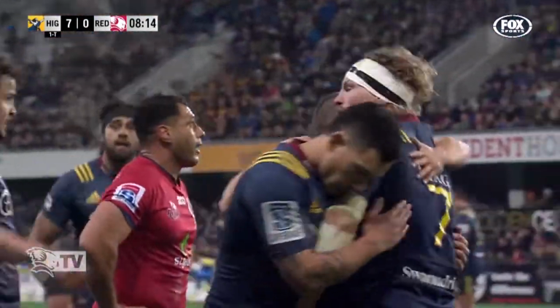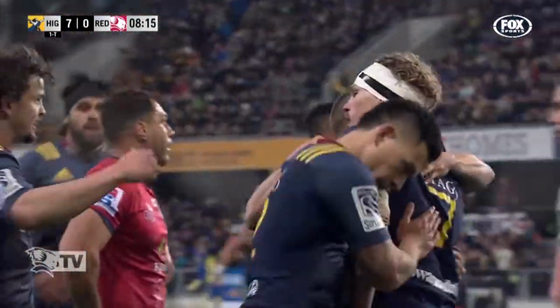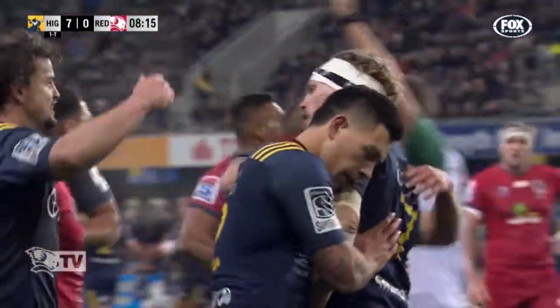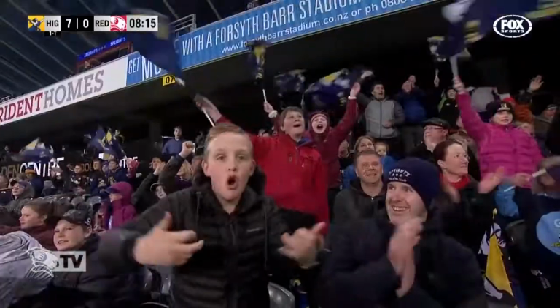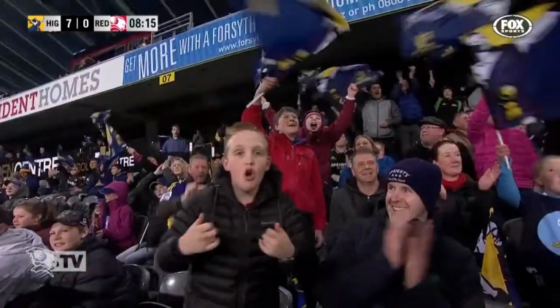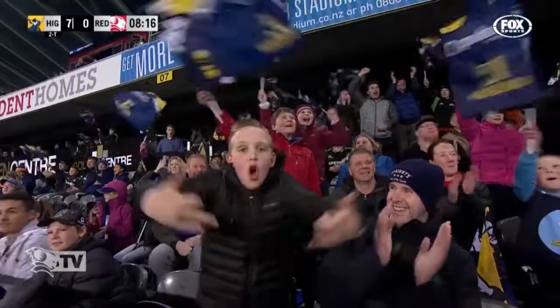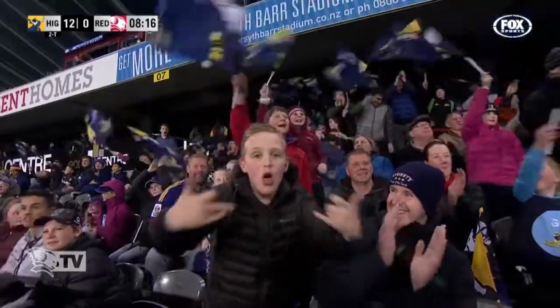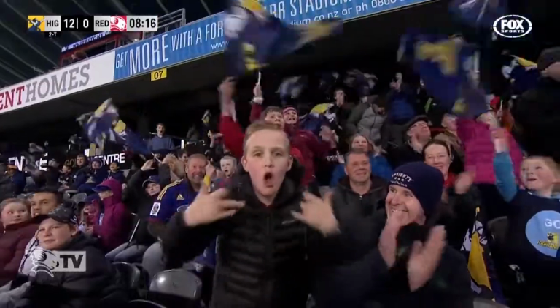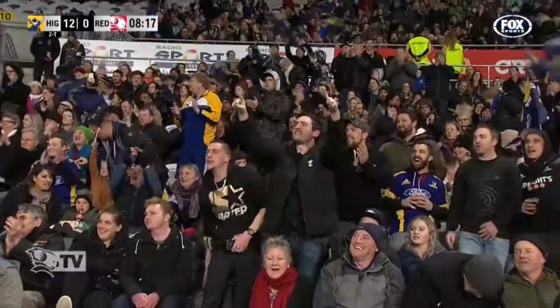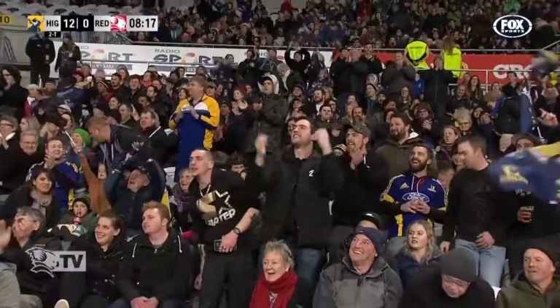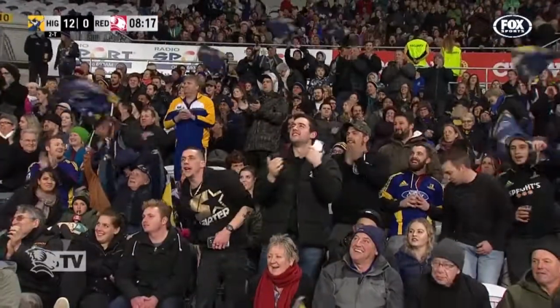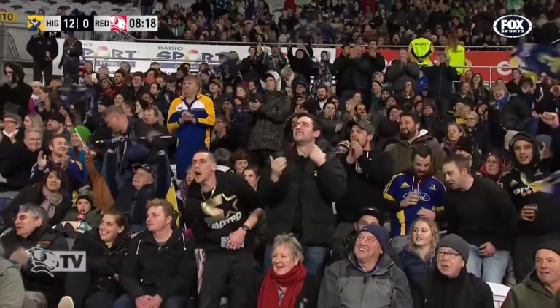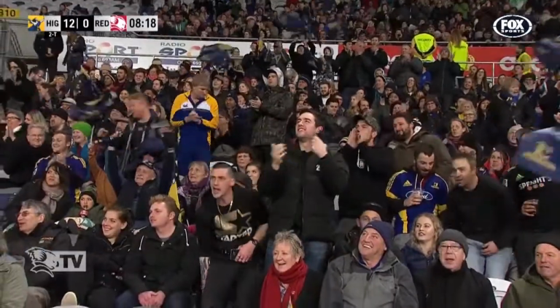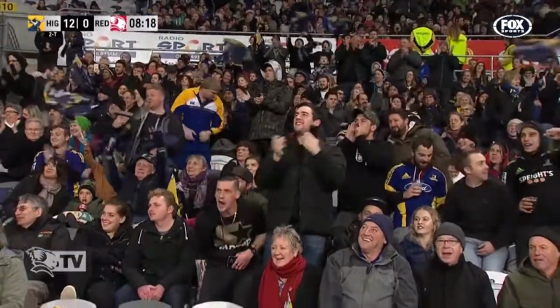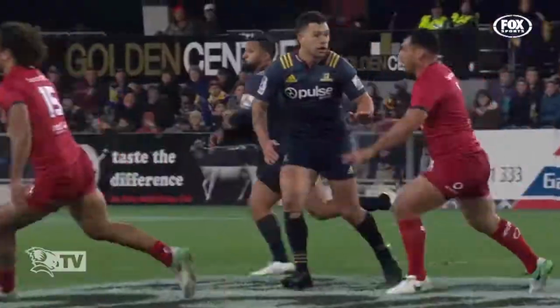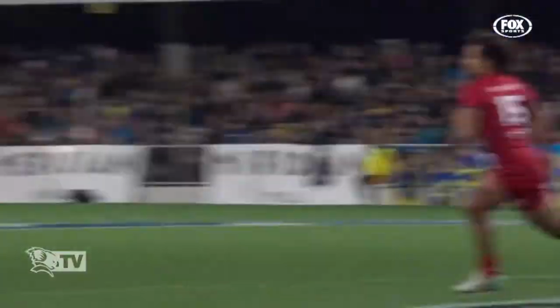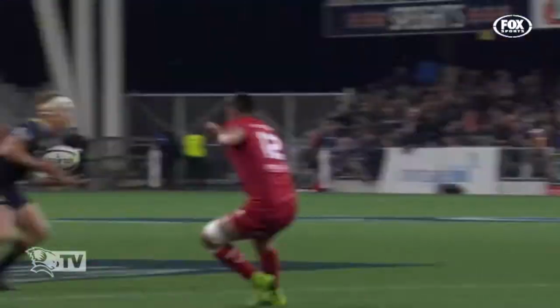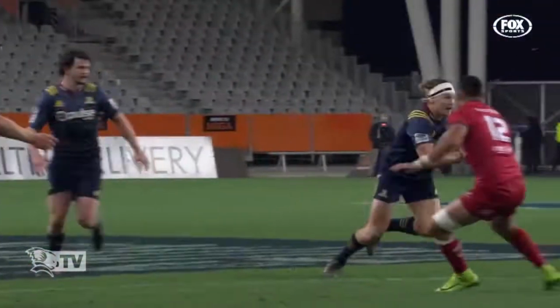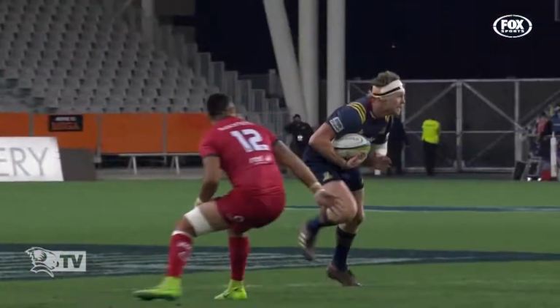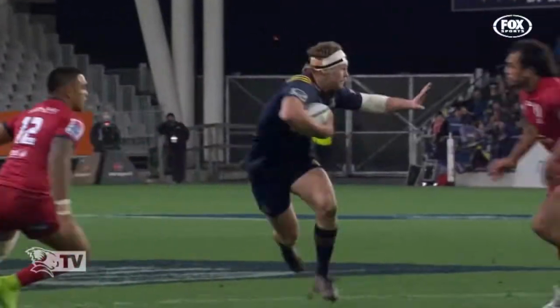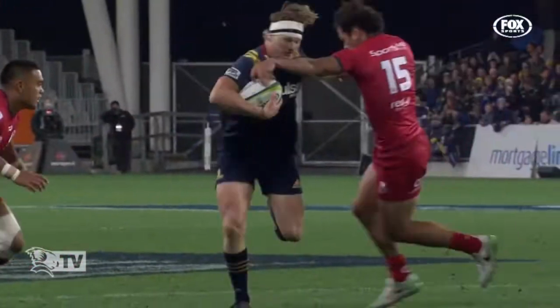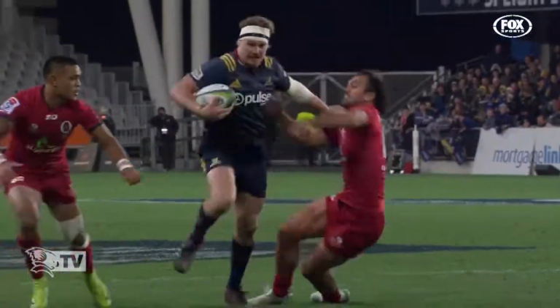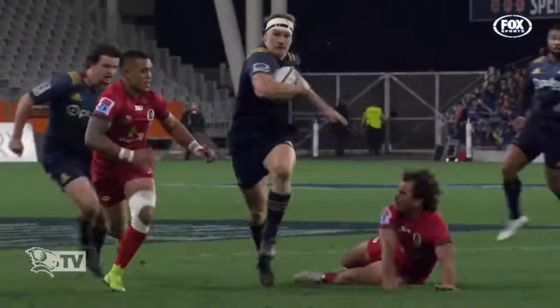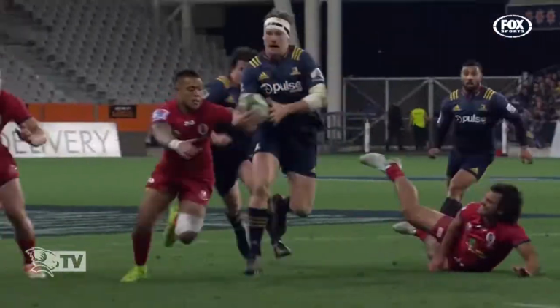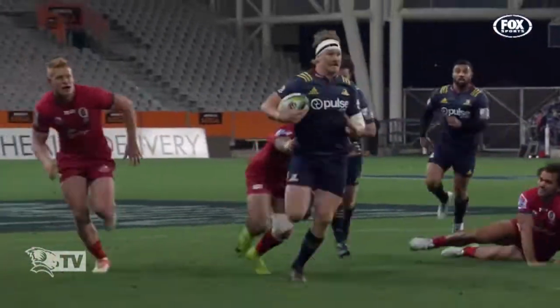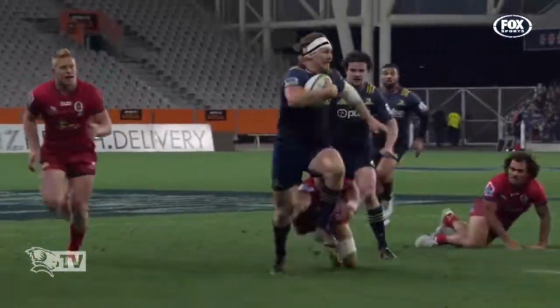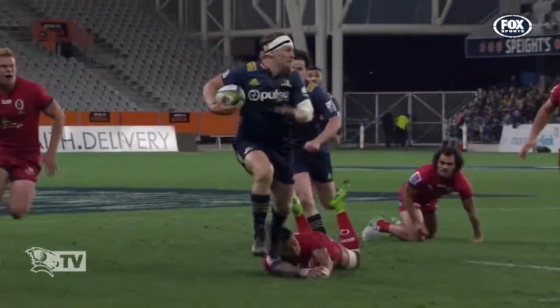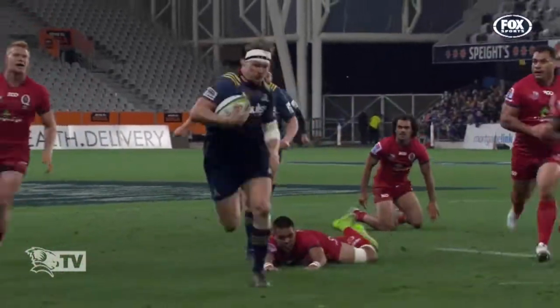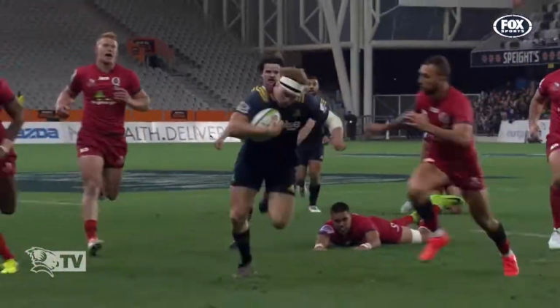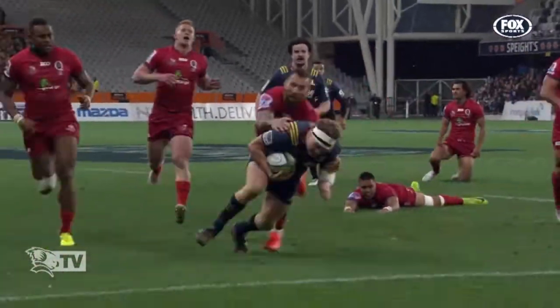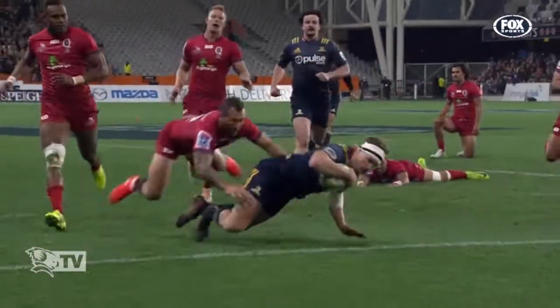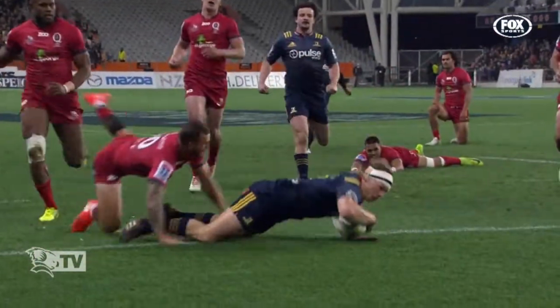This is a Highlanders team that are looking forward to the quarterfinals. Right in the chest, but the width of that Highlanders game is just stressing the Reds' defence out.